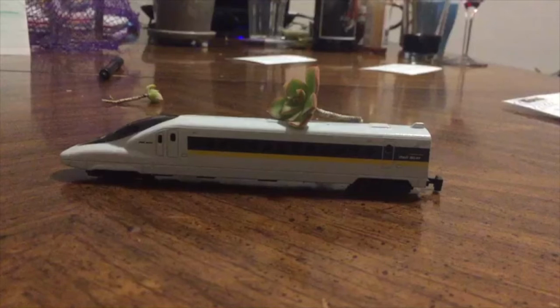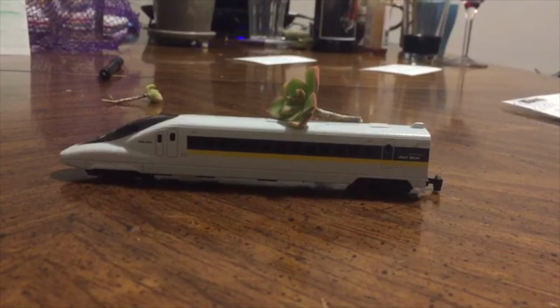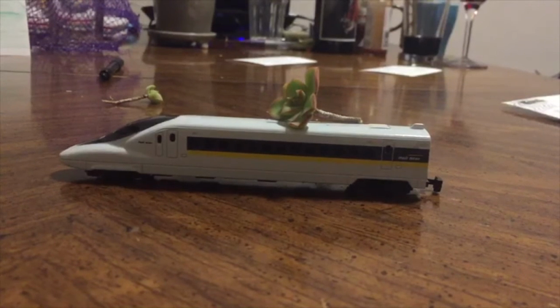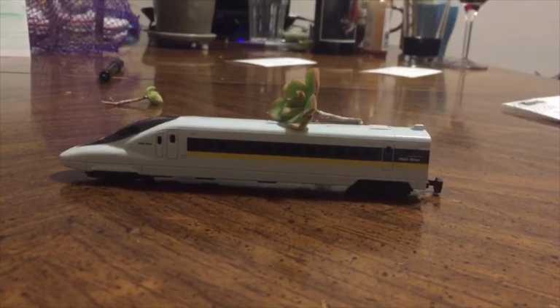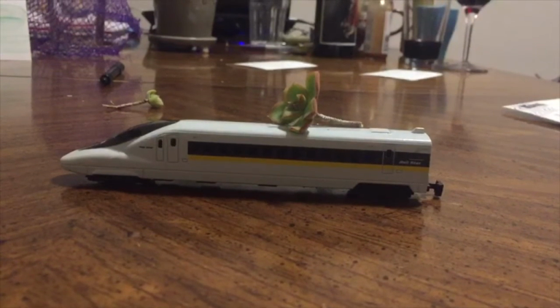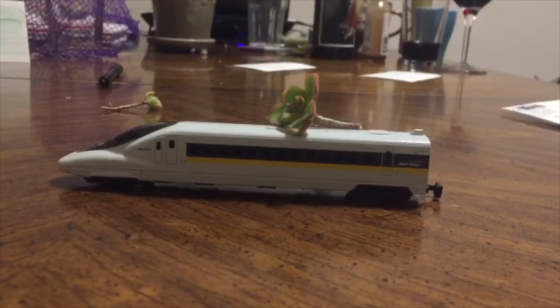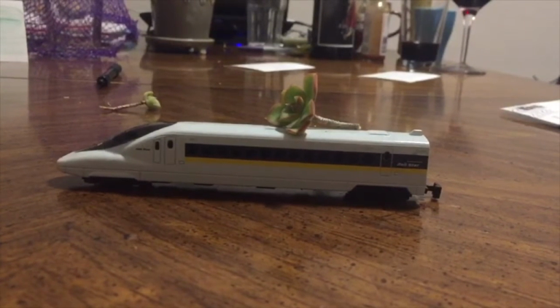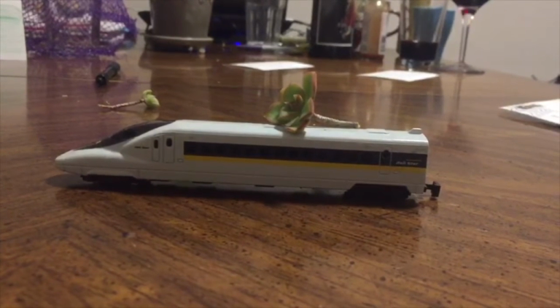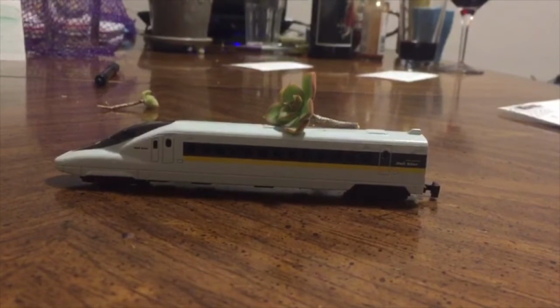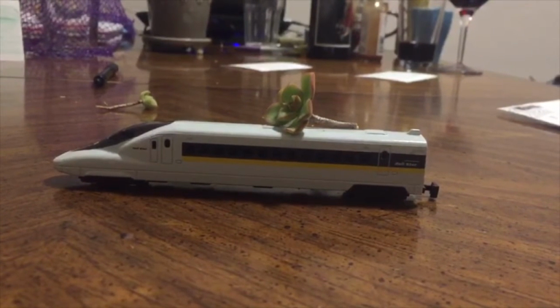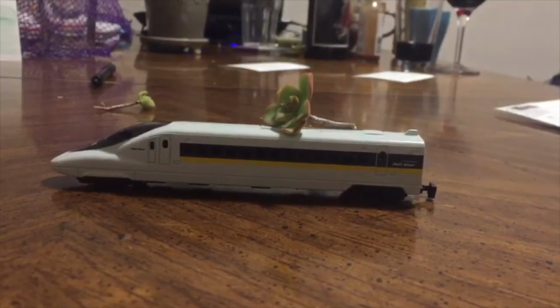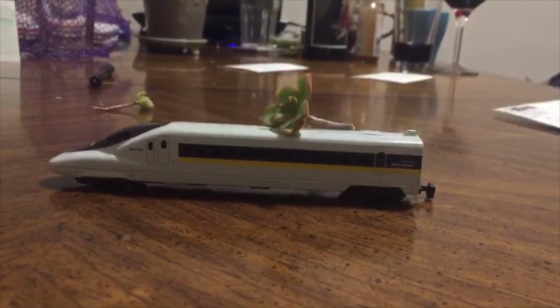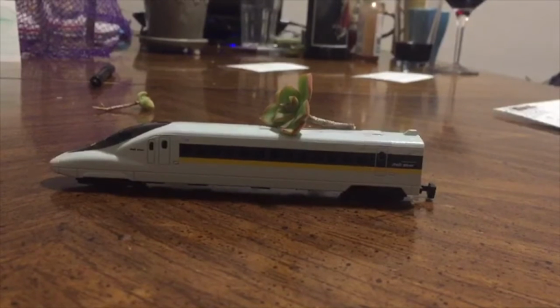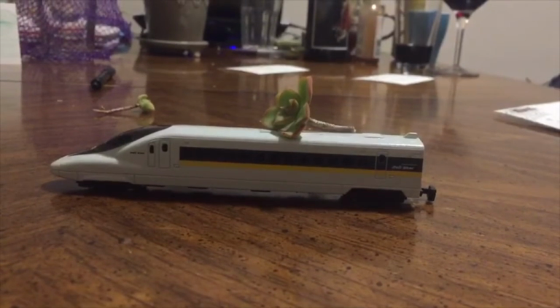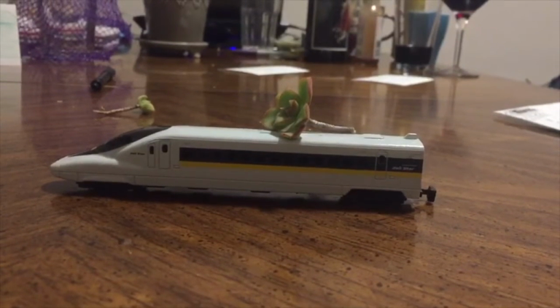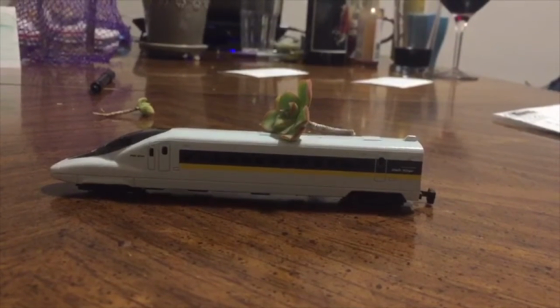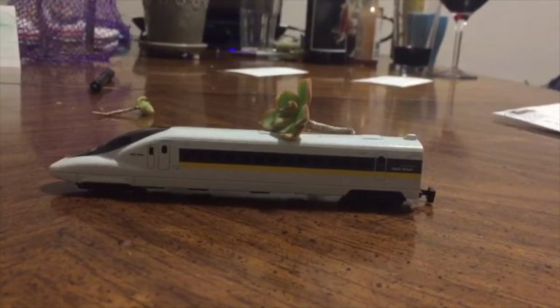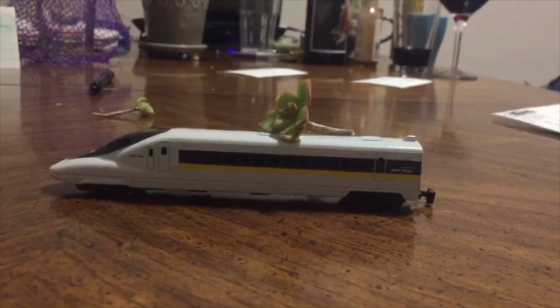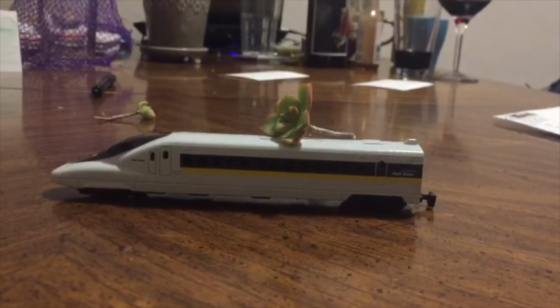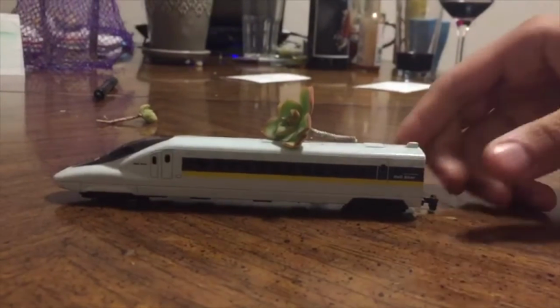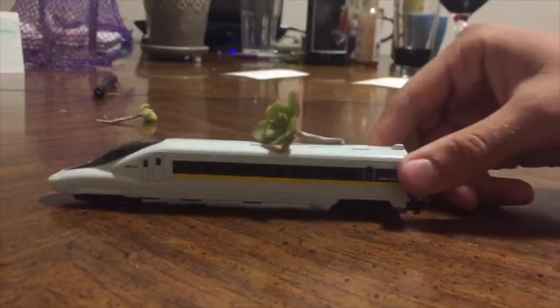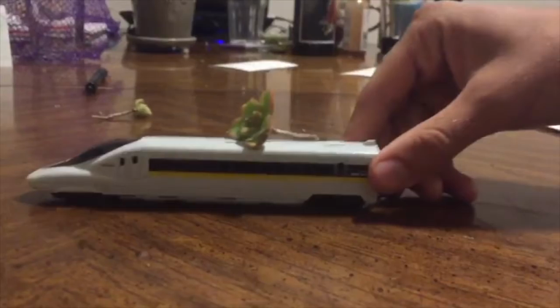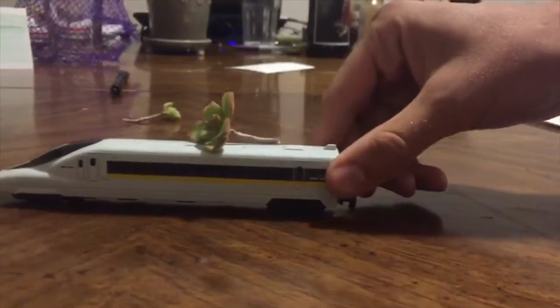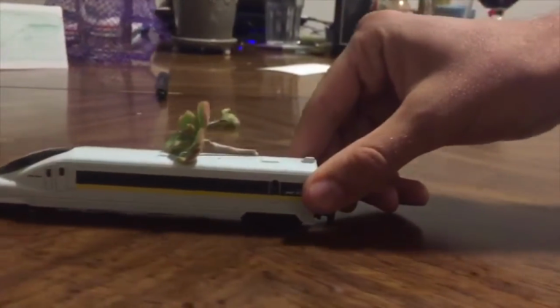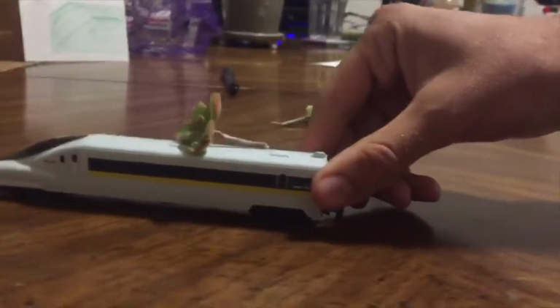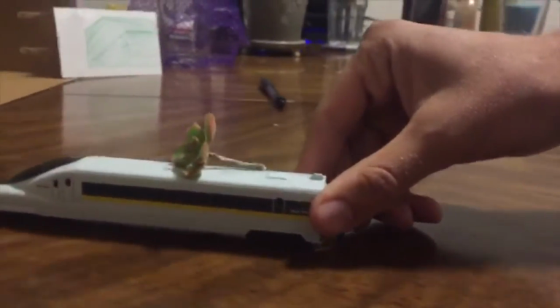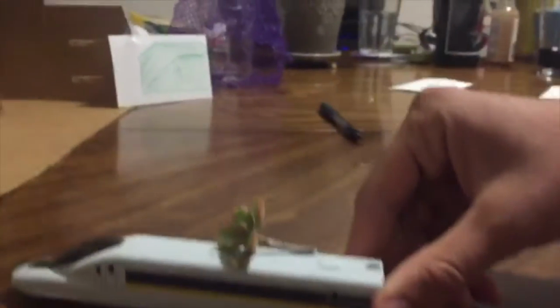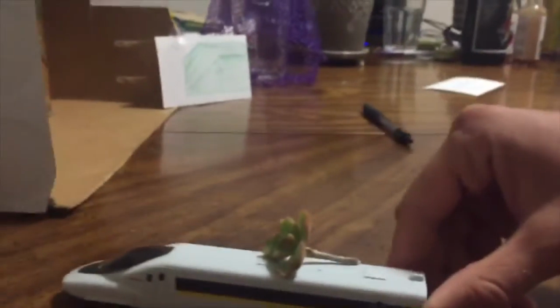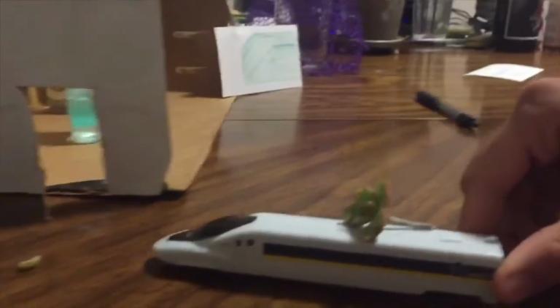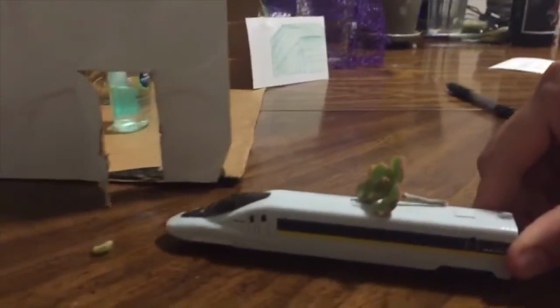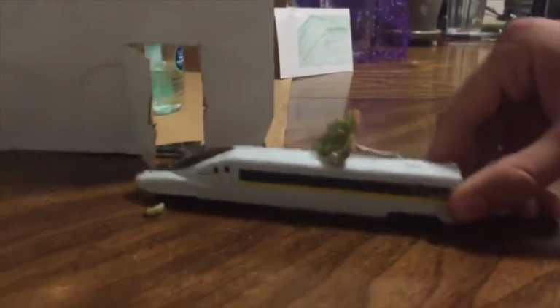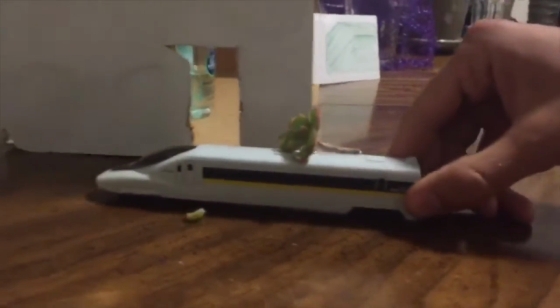Welcome to the grape certification process. My name is Tommy and I'll be your guide through this wonderful journey today. Come on along! This process can take anywhere between seven to twelve years to get your grape certified.